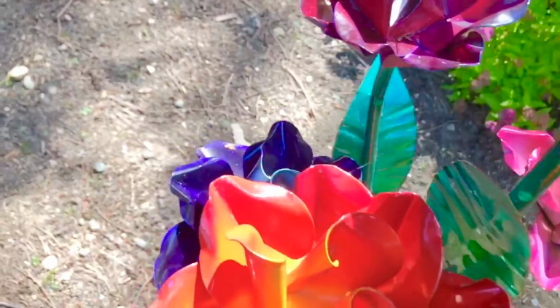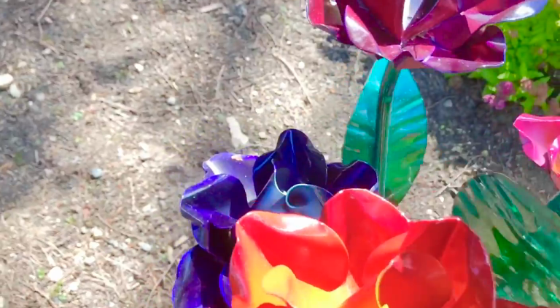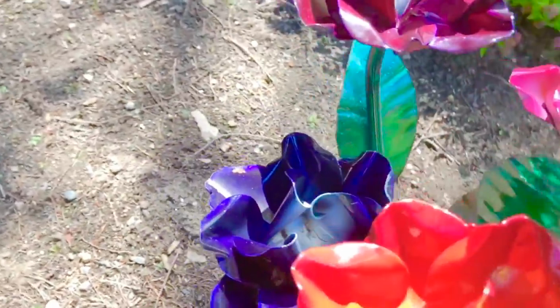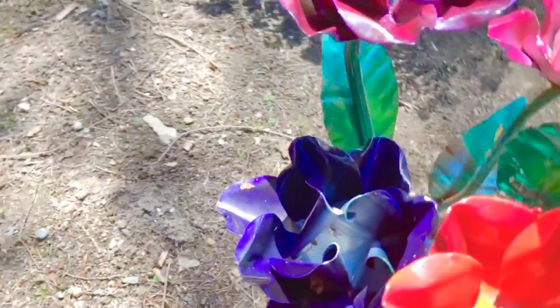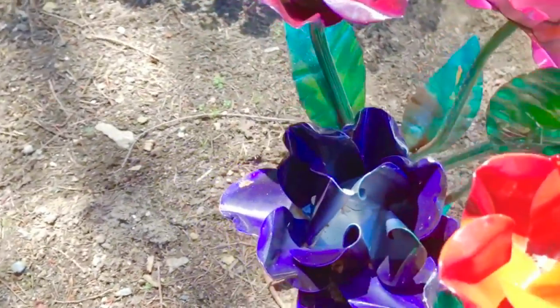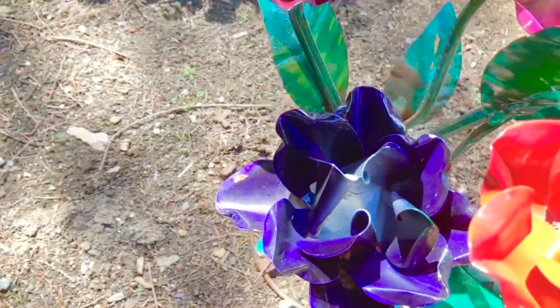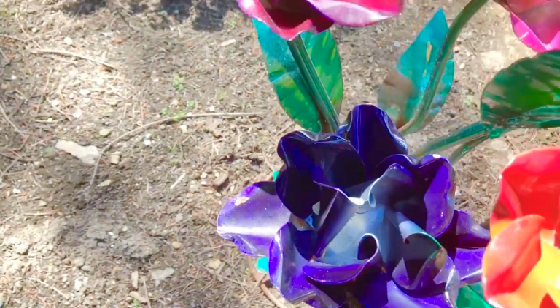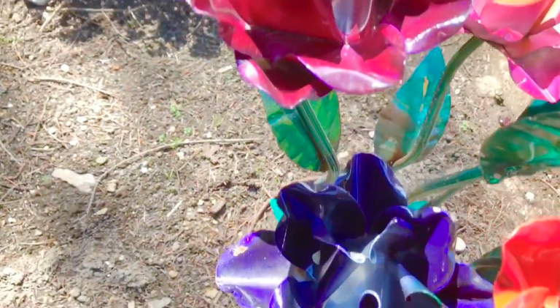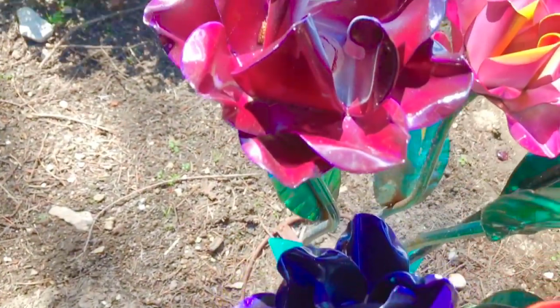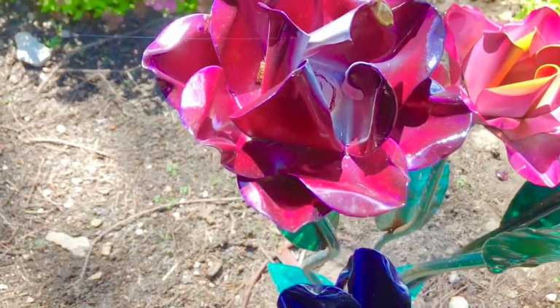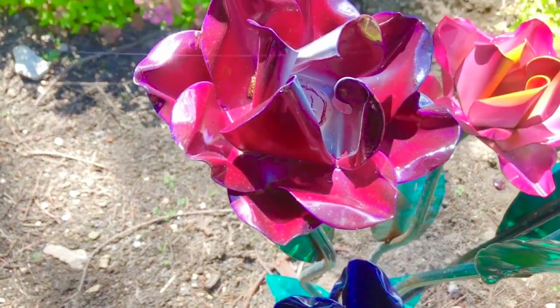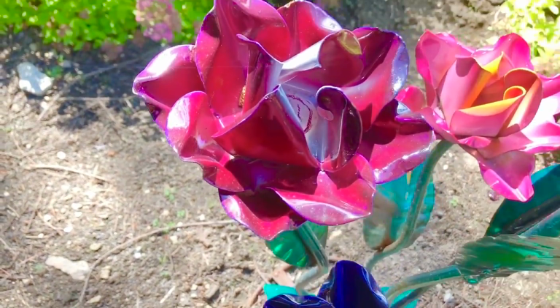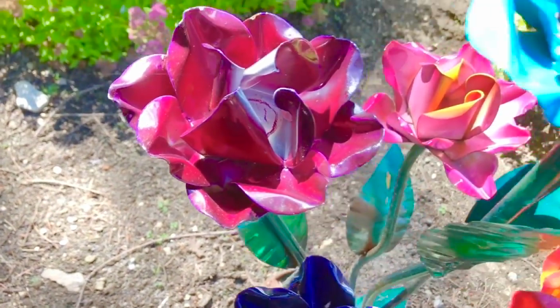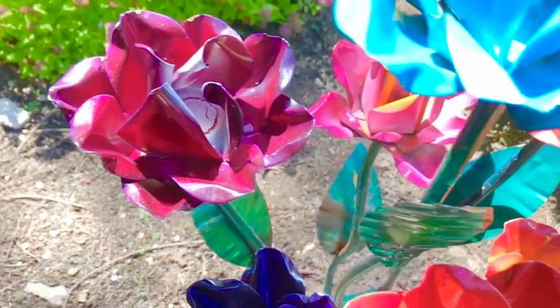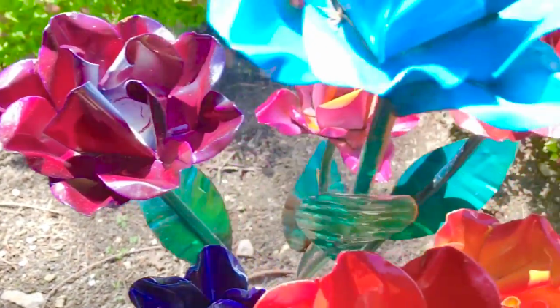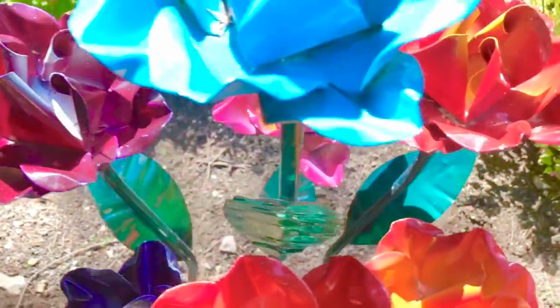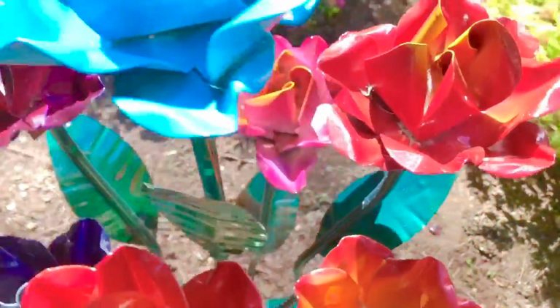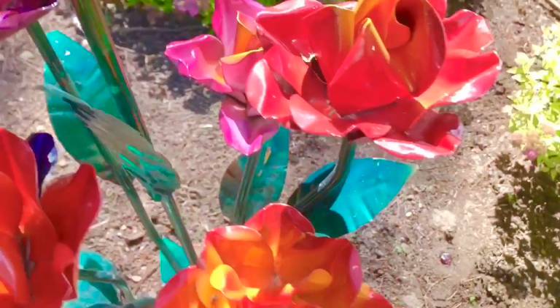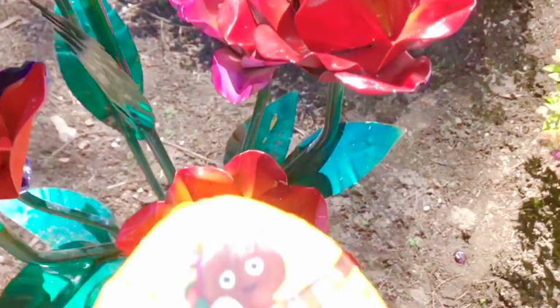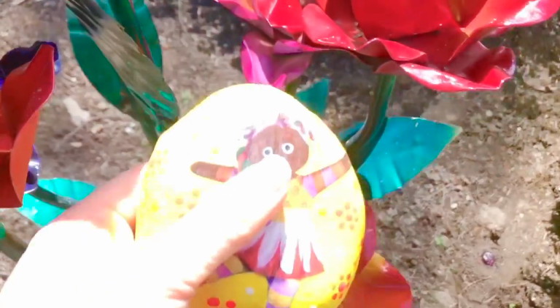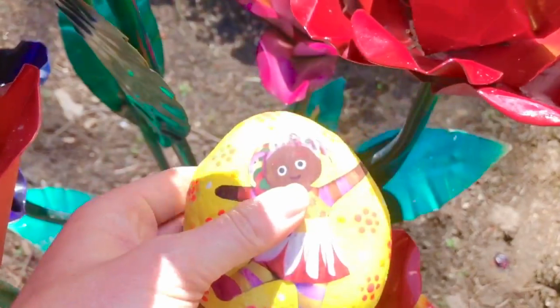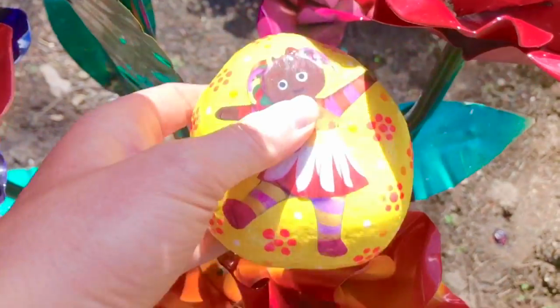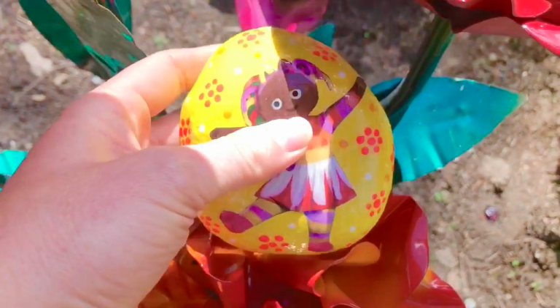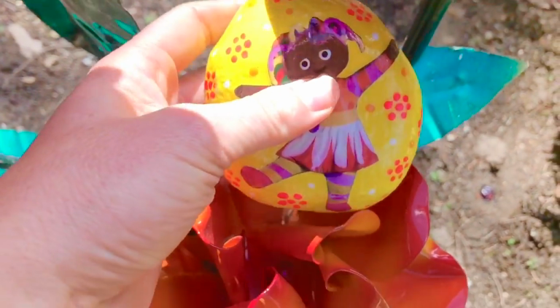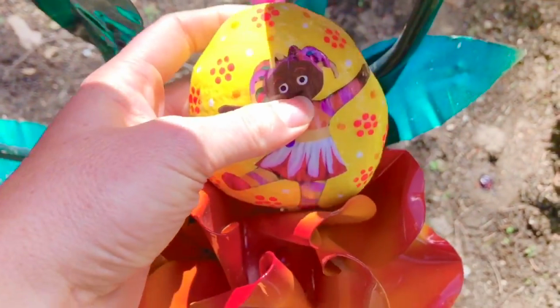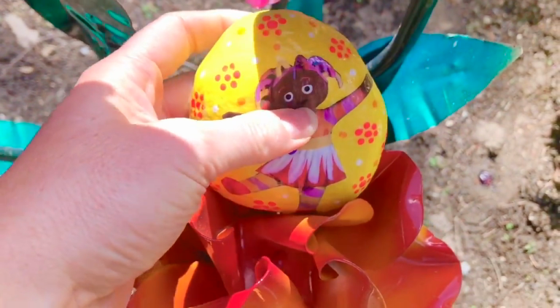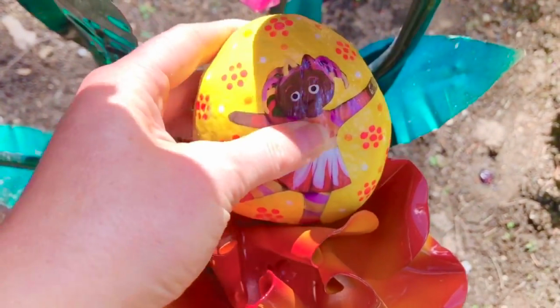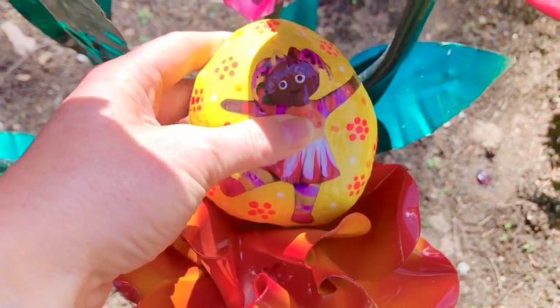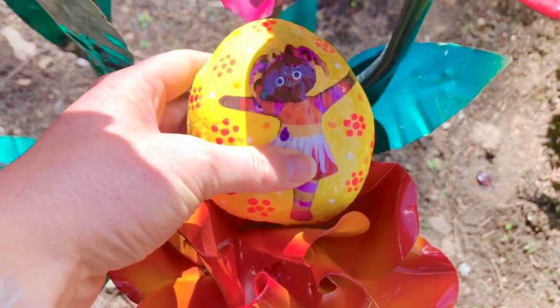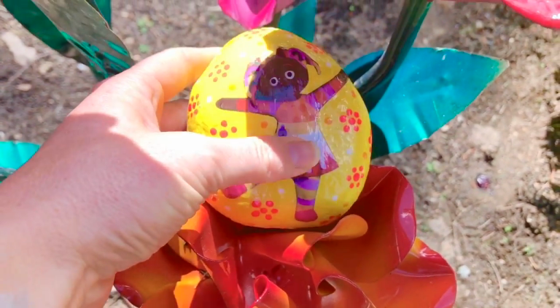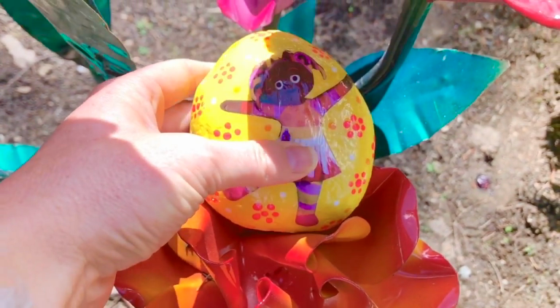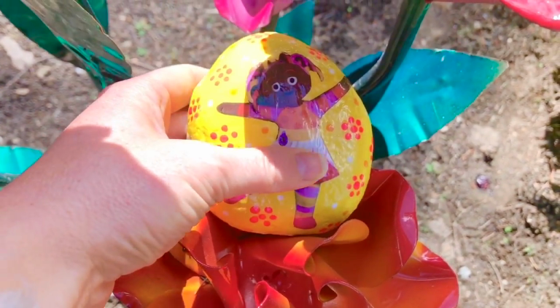What colors do you see? Purple, pink, blue, and bright red. Upsy Daisy — she'll stay with the flowers.